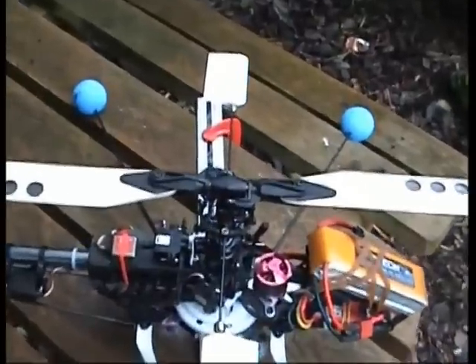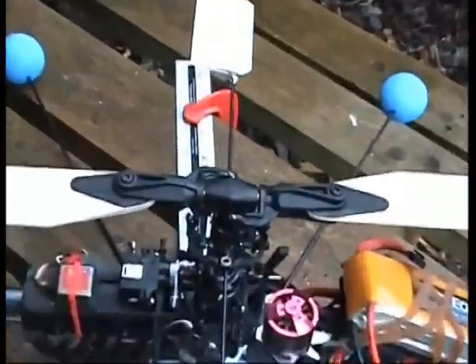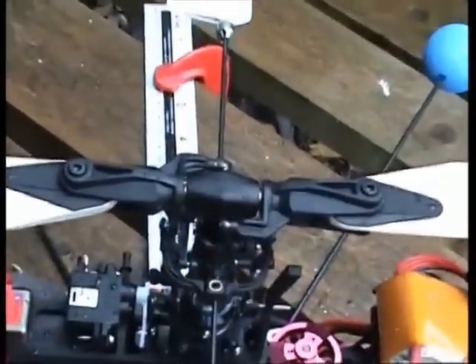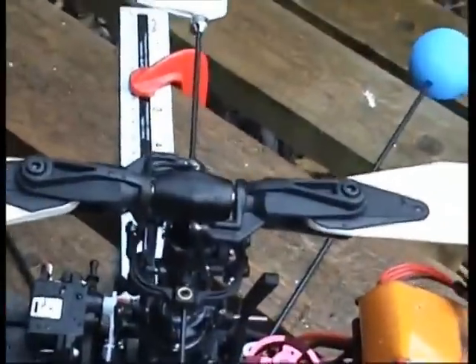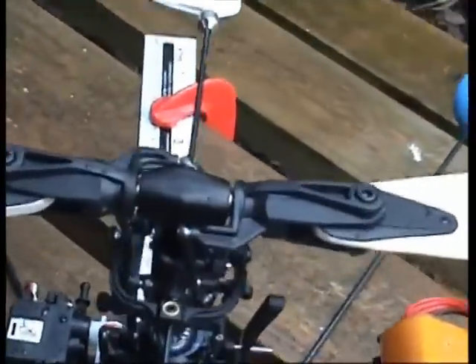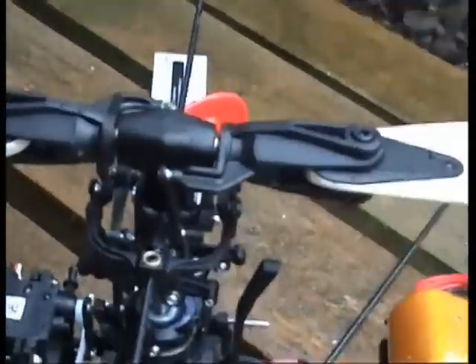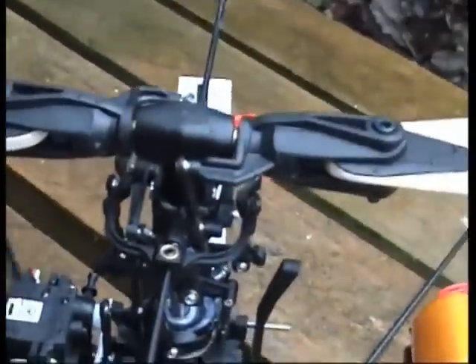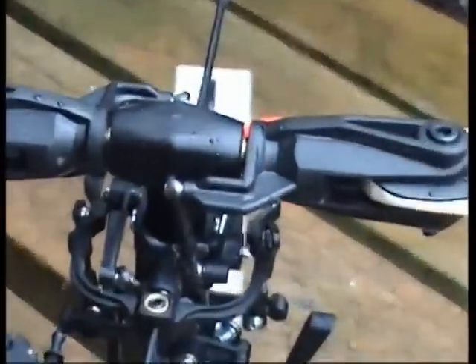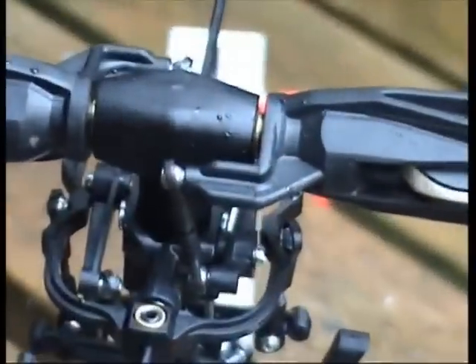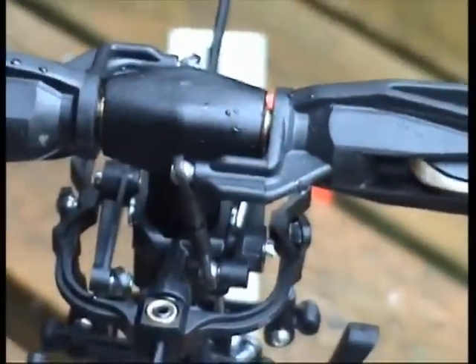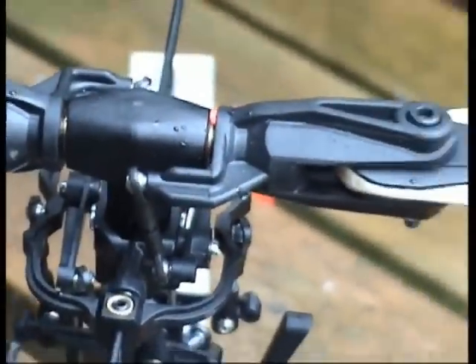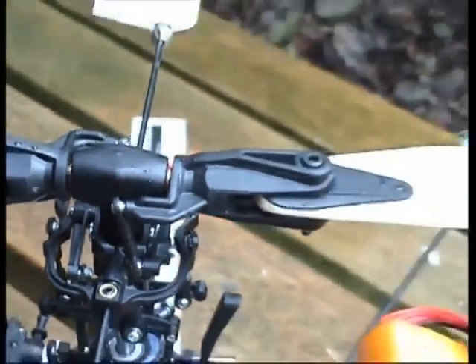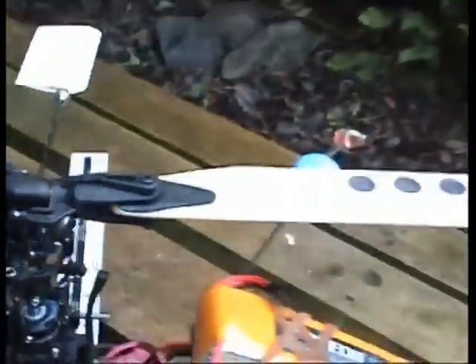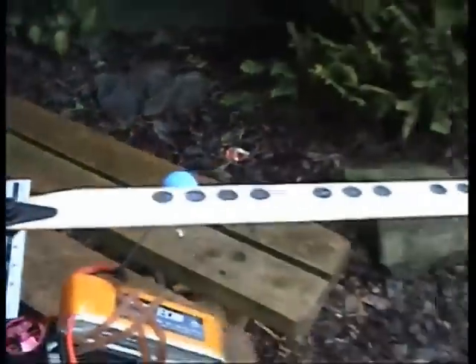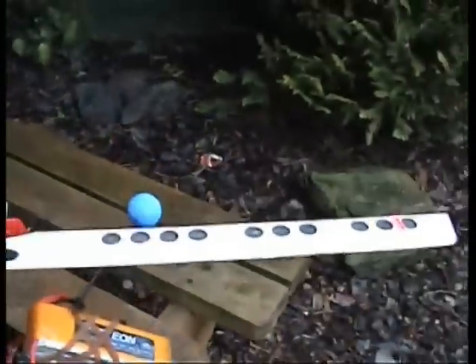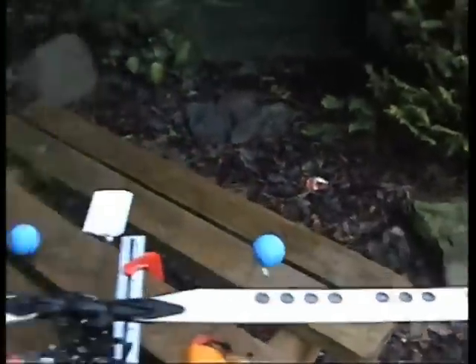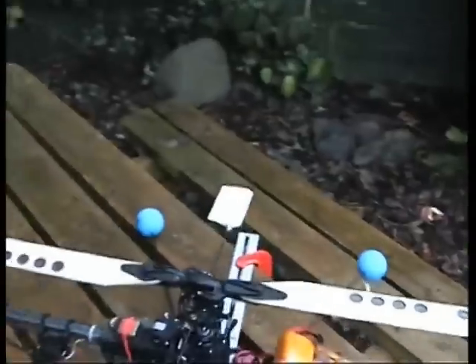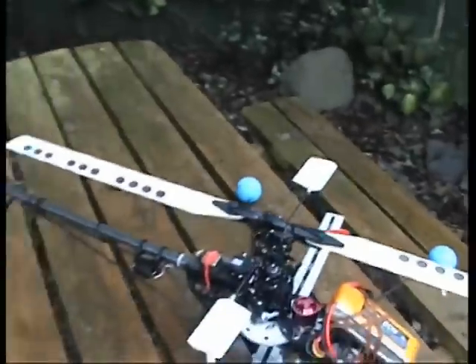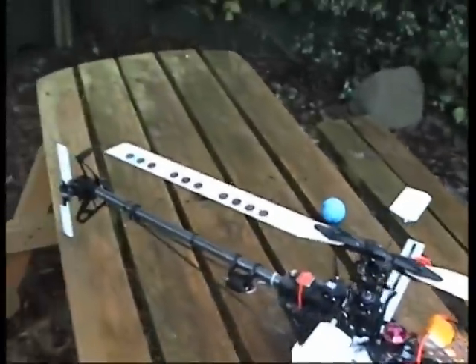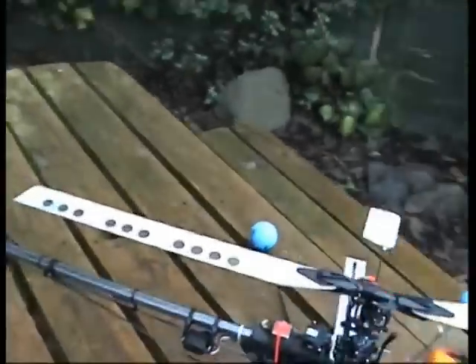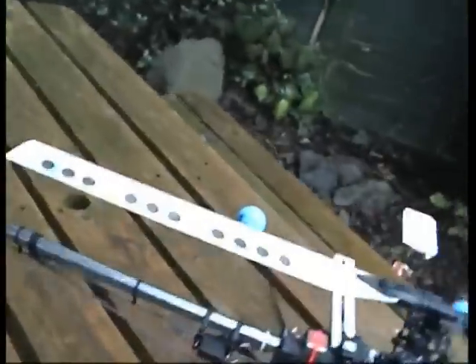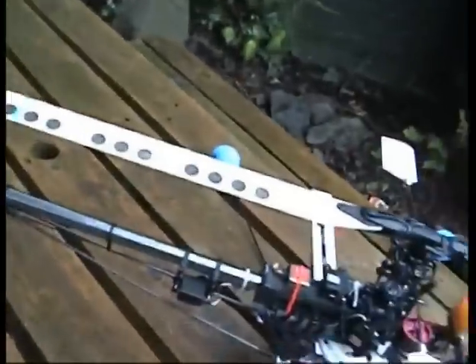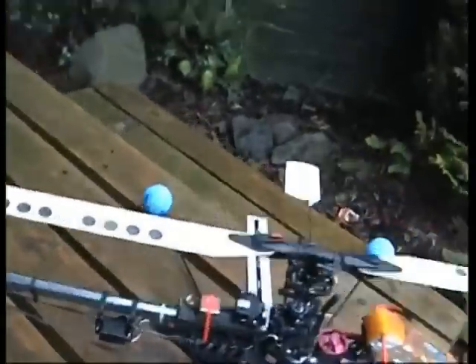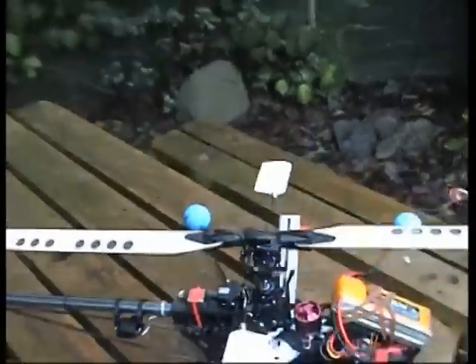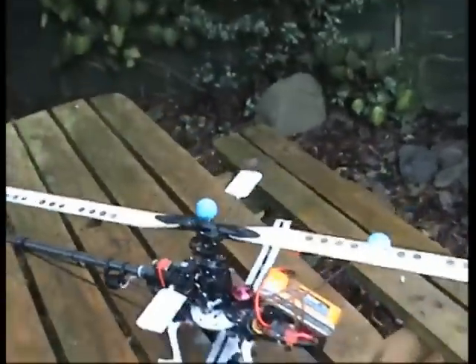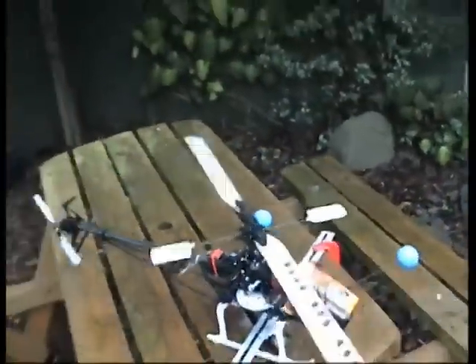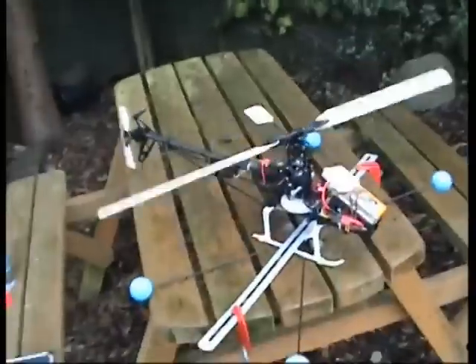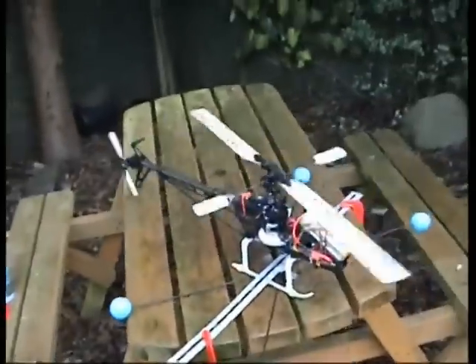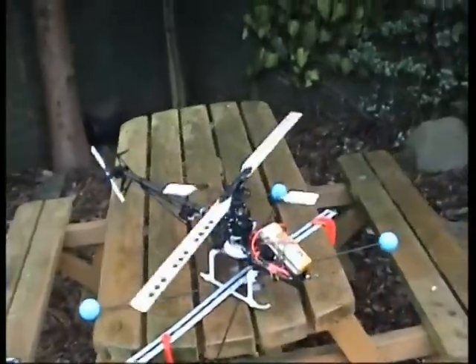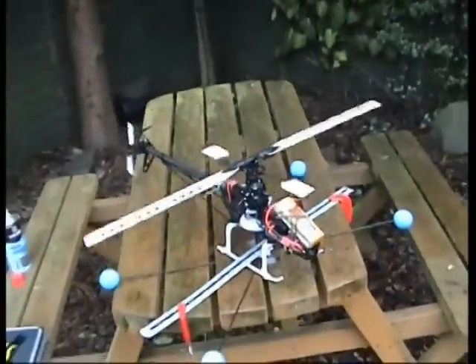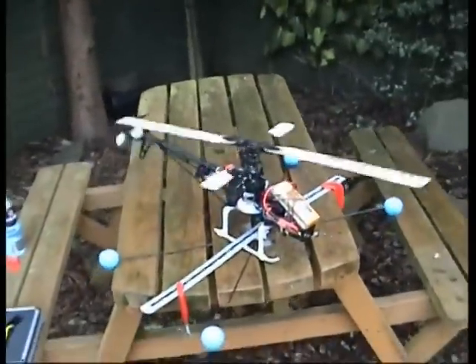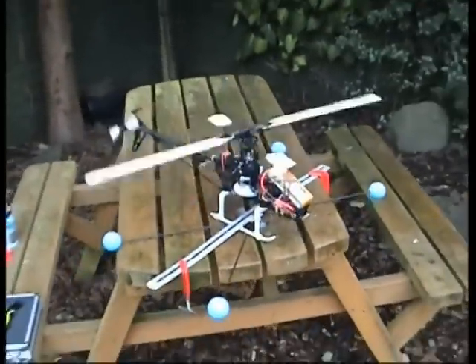I've just reduced the length of this linkage here to bring this blade down a notch. So we'll just give it a try.